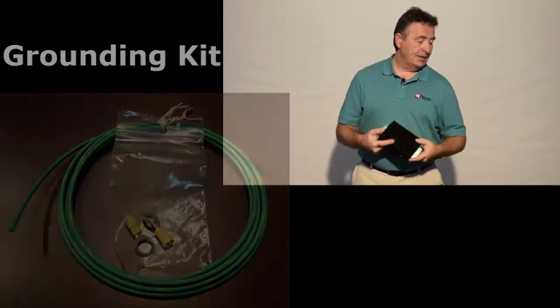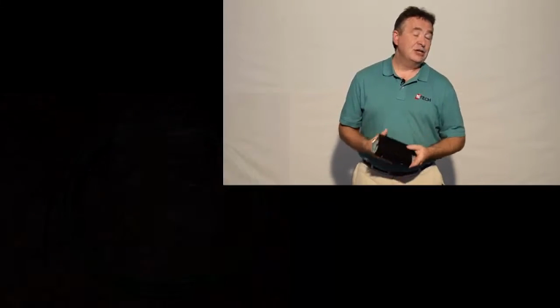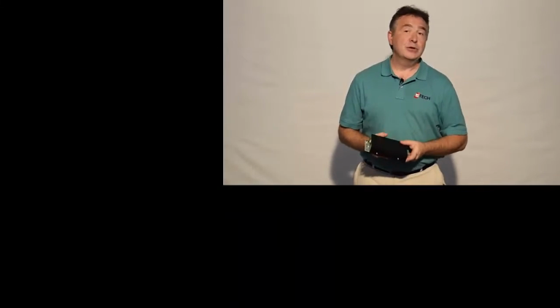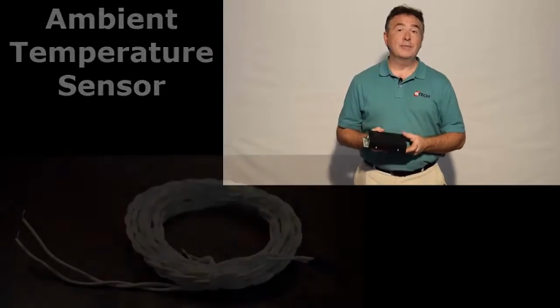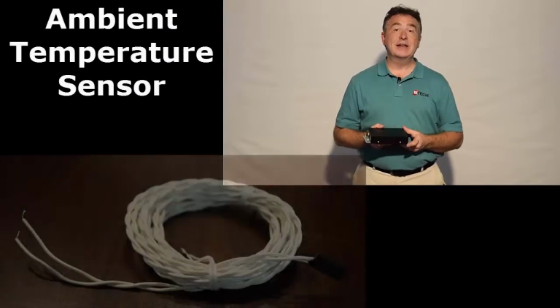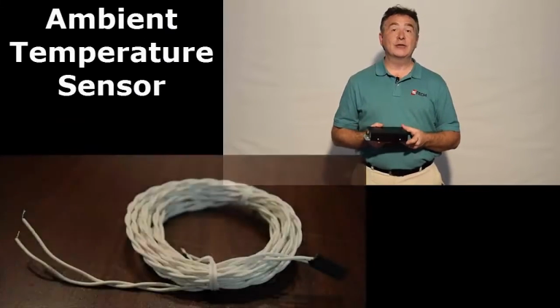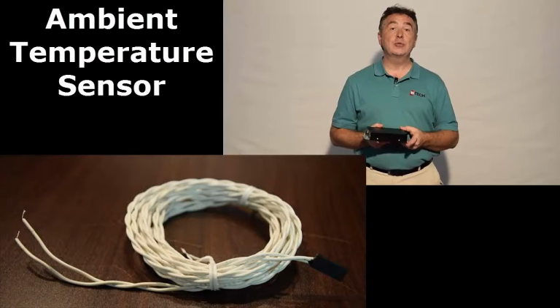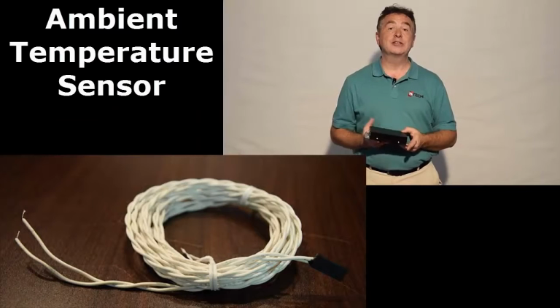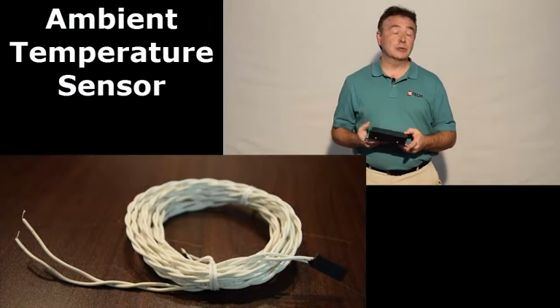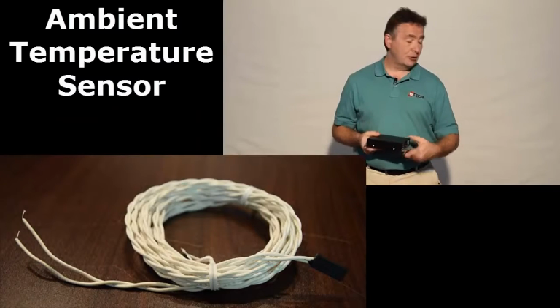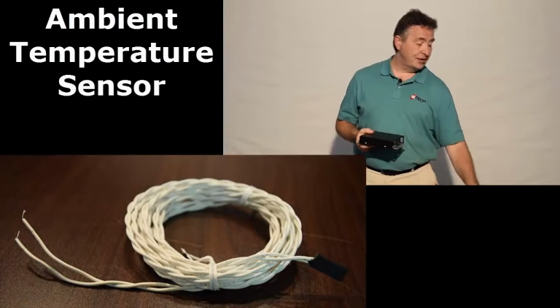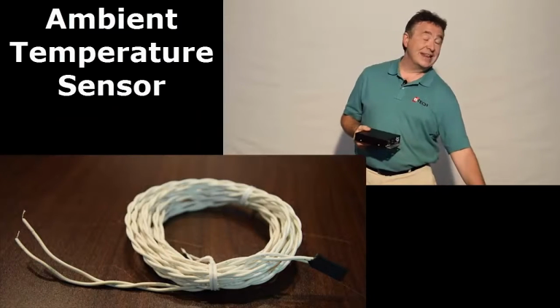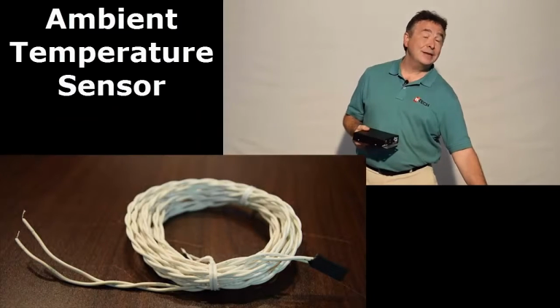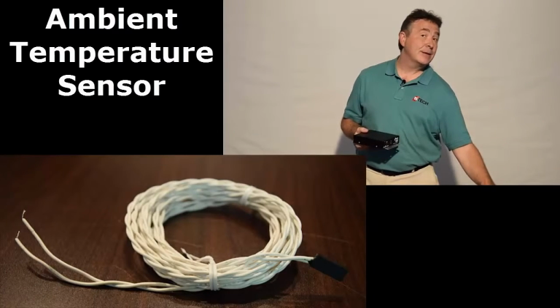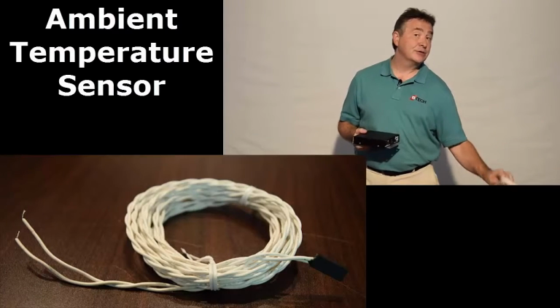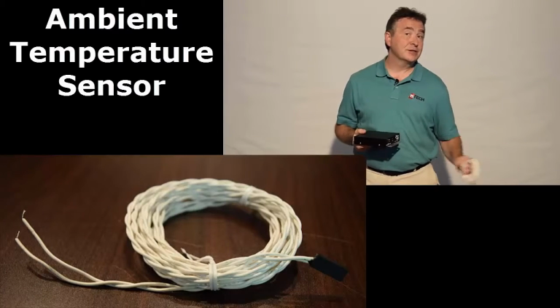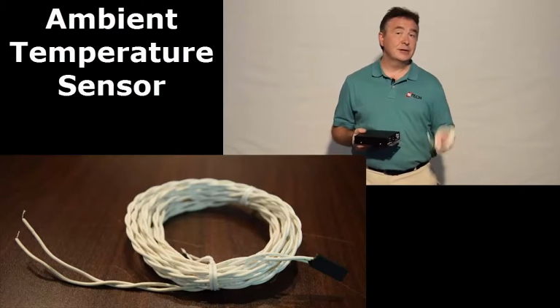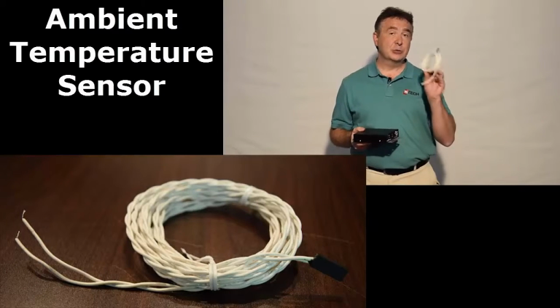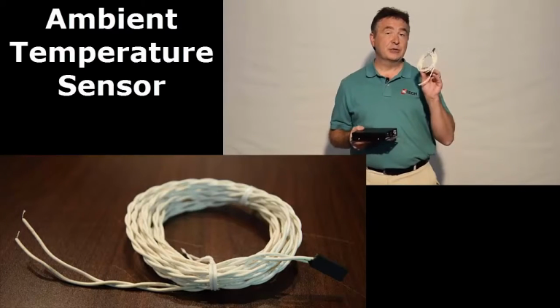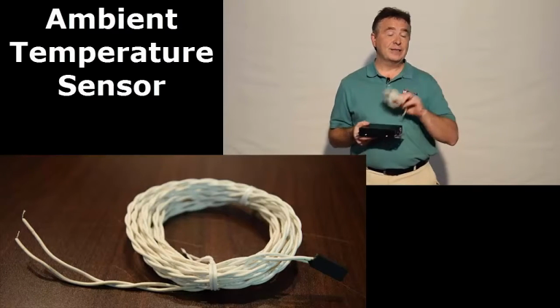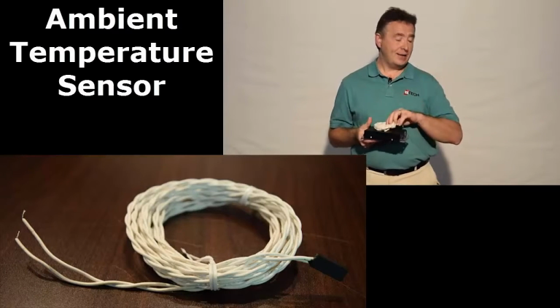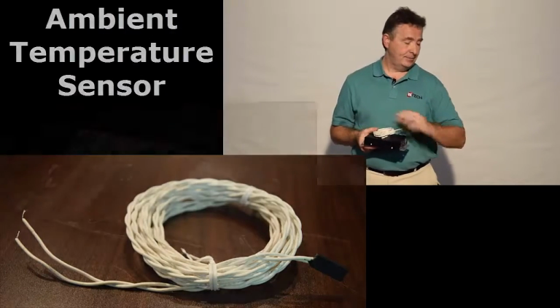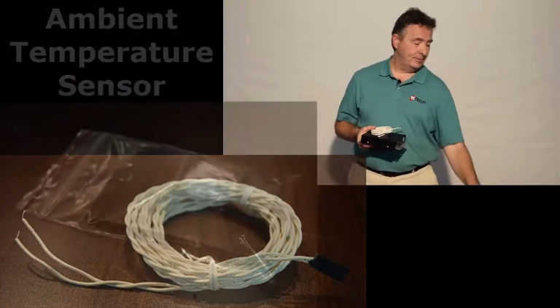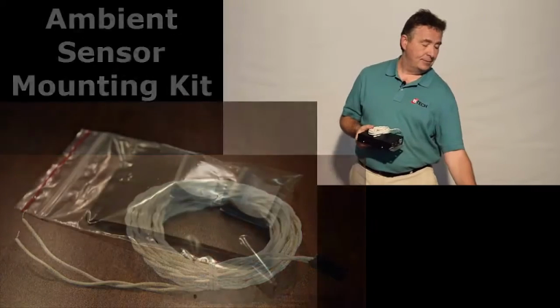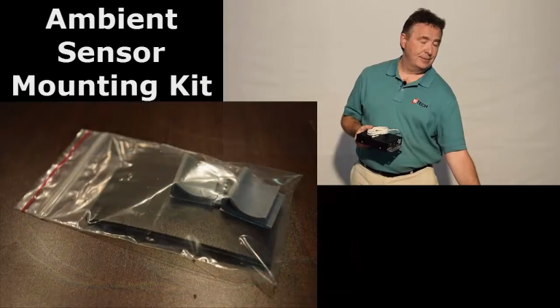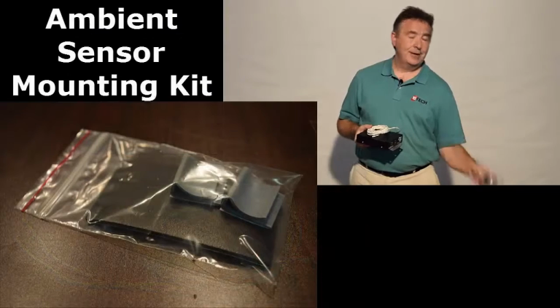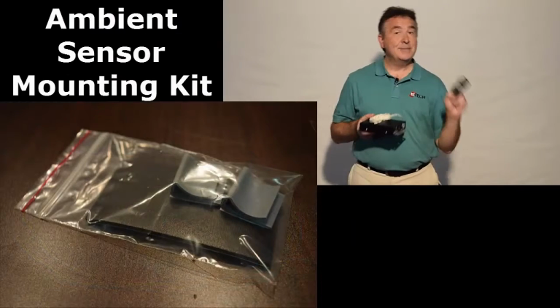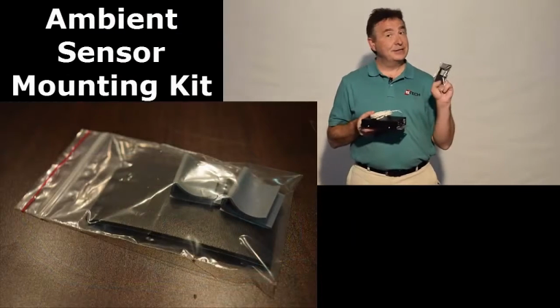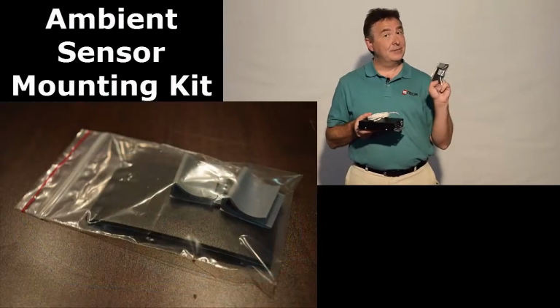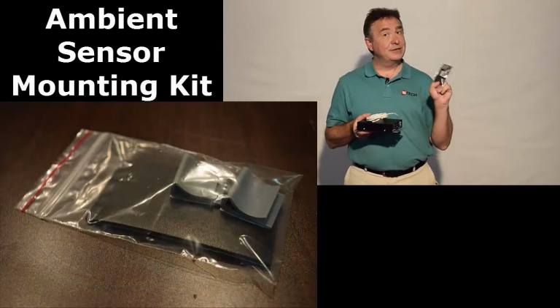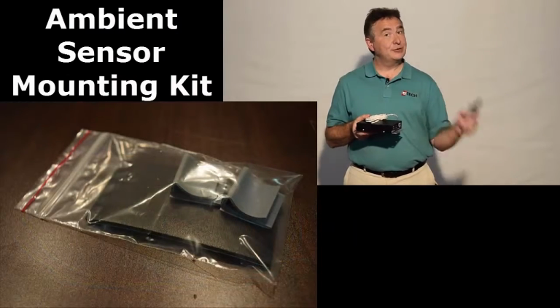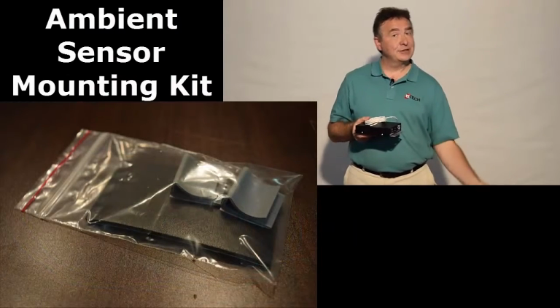Each one of our BTEC Cell Q1 system controllers has an ambient temperature sensor, so we provide that along with a mounting kit for the temperature sensor.